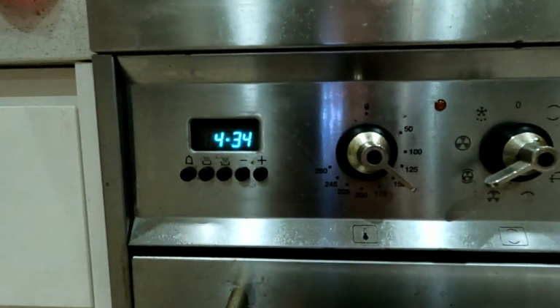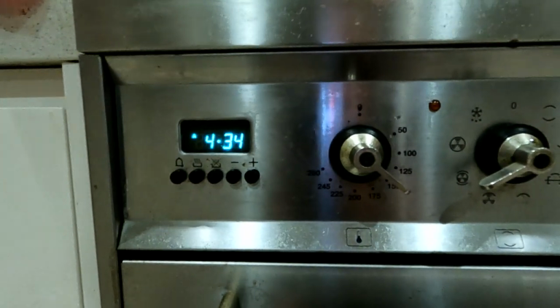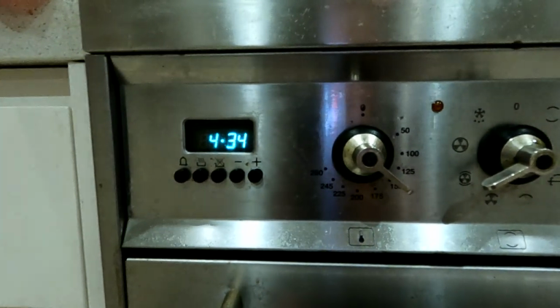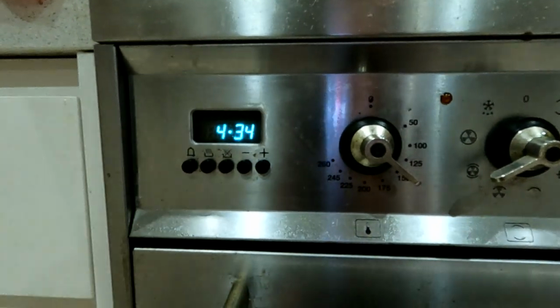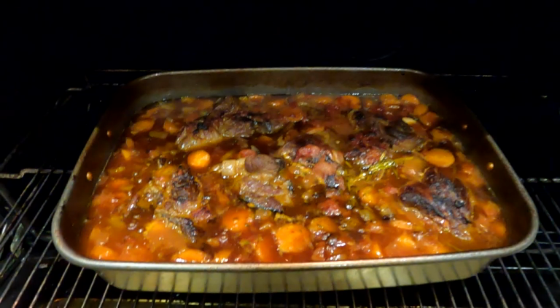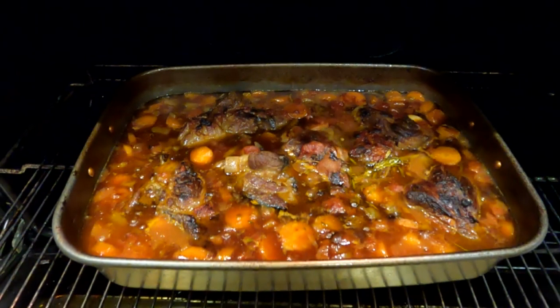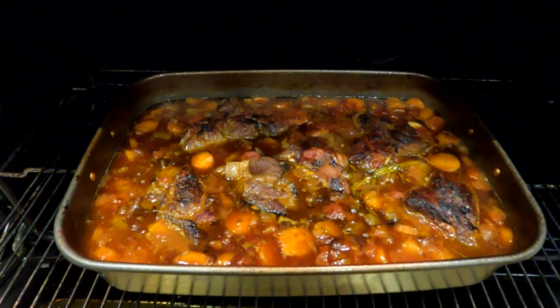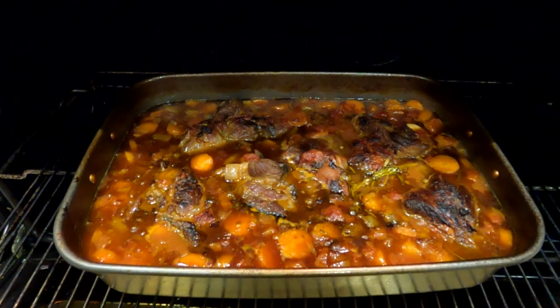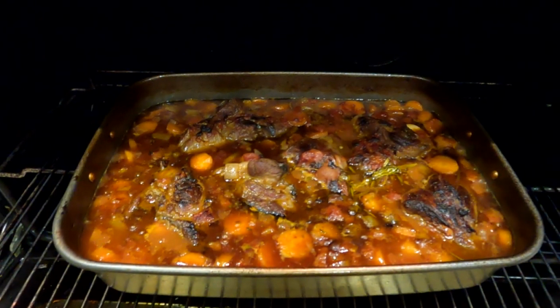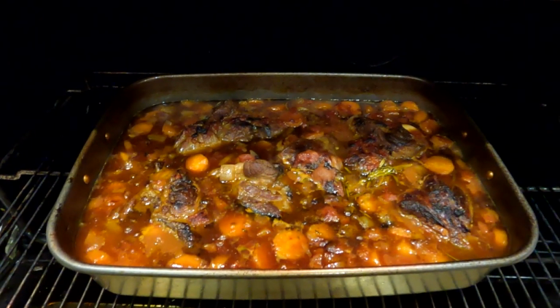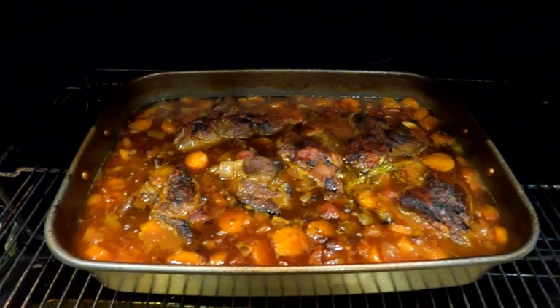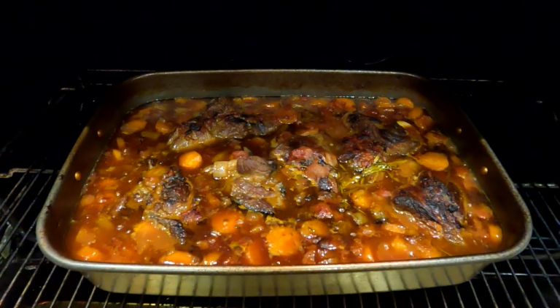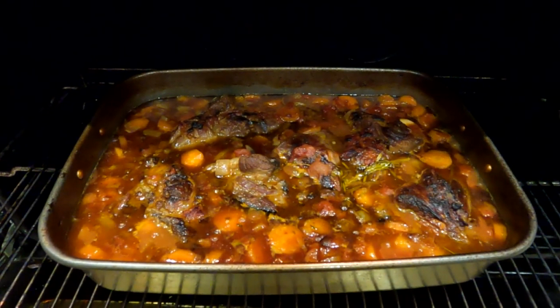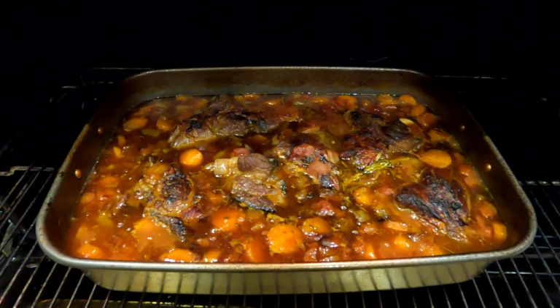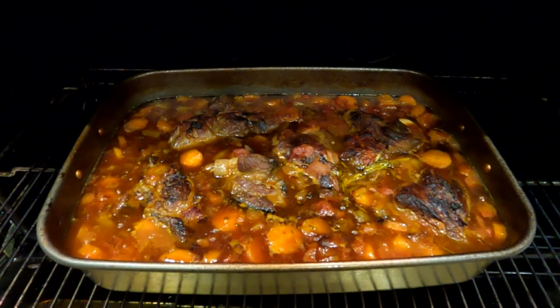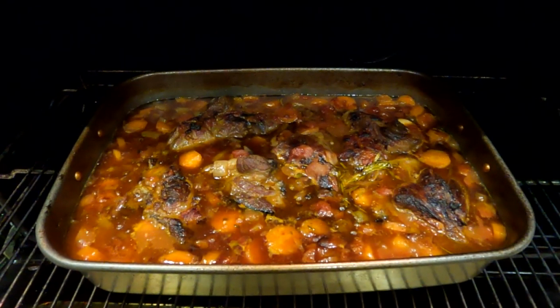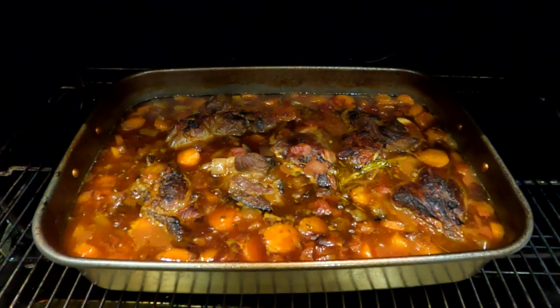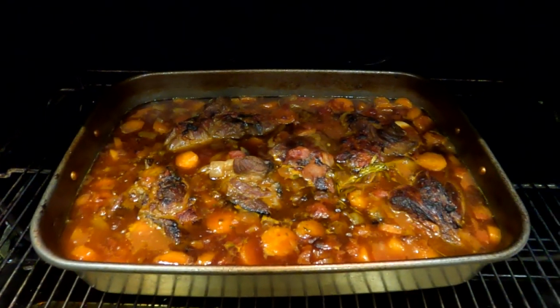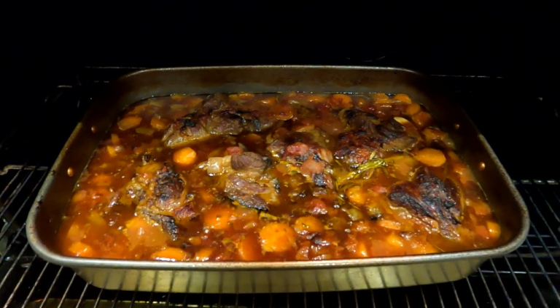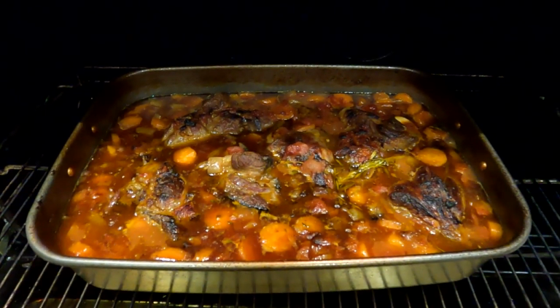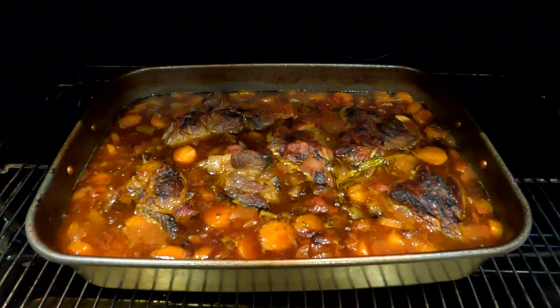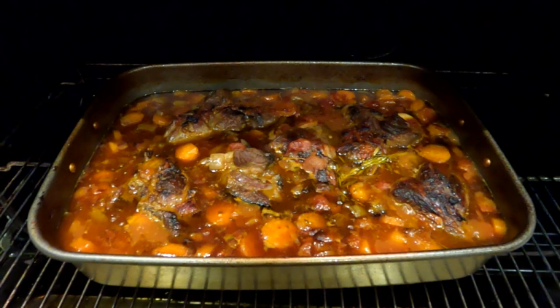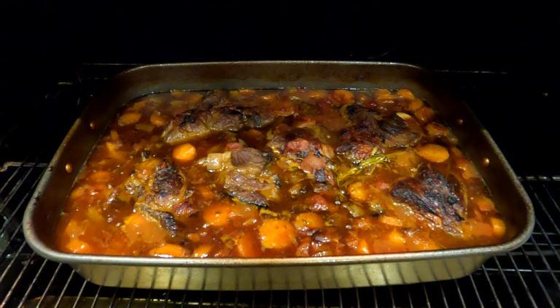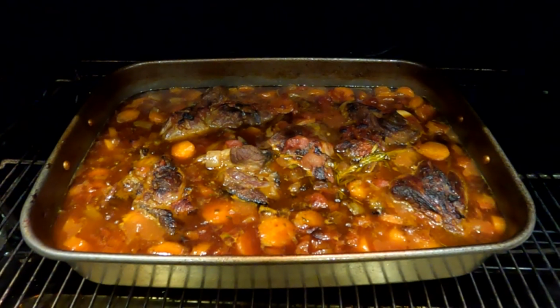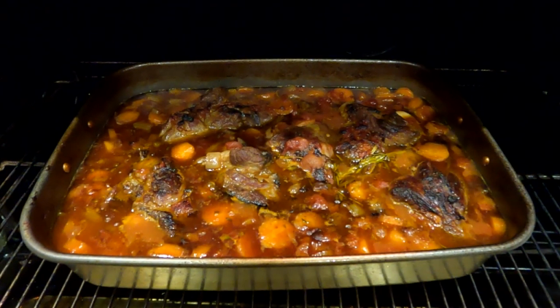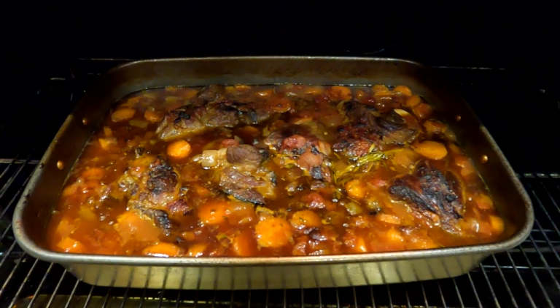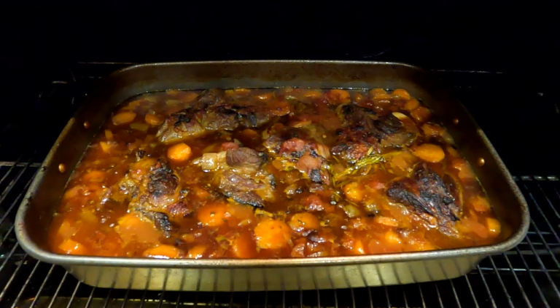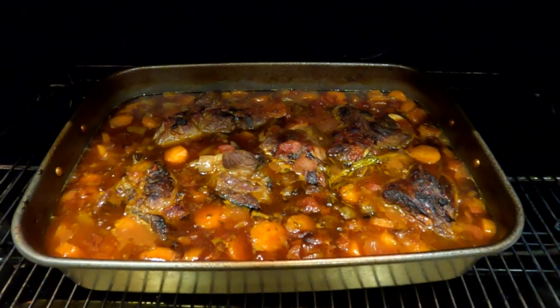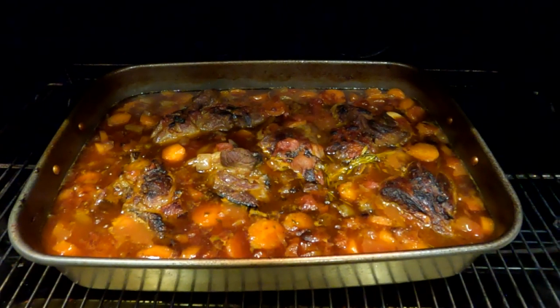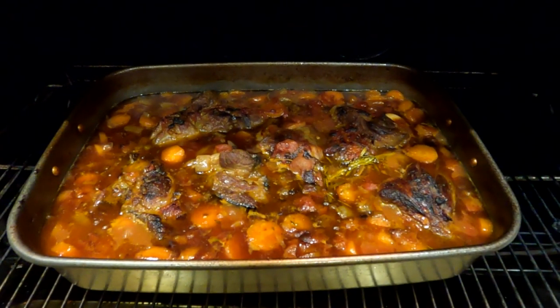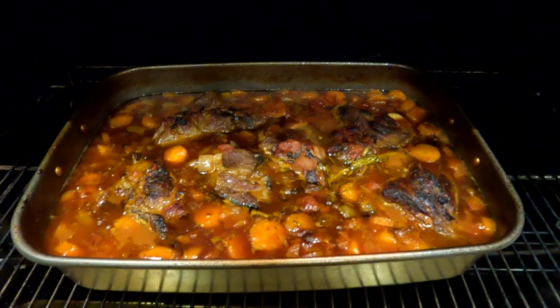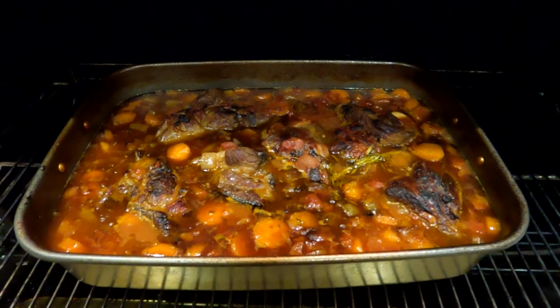Time's up. Oh, that looks so good guys — if you could just smell it, it smells absolutely amazing. The aromatics are just fantastic.